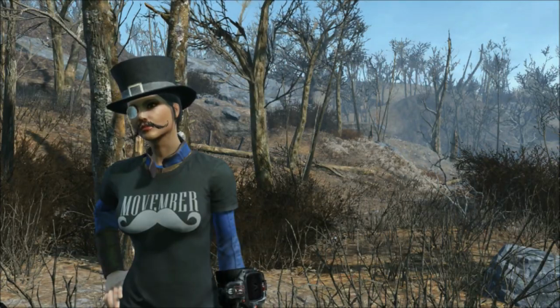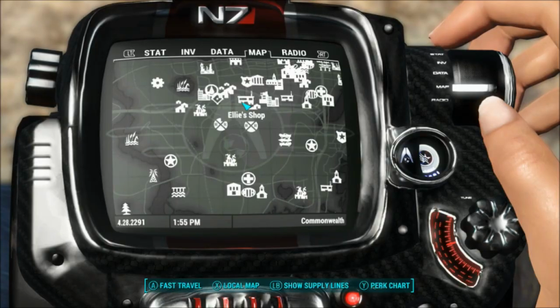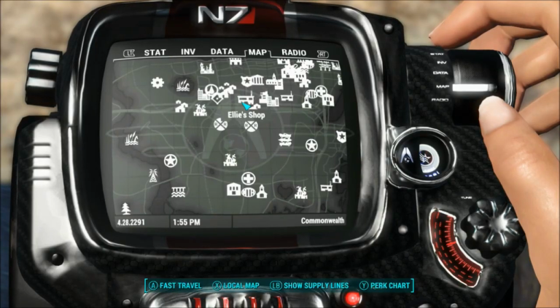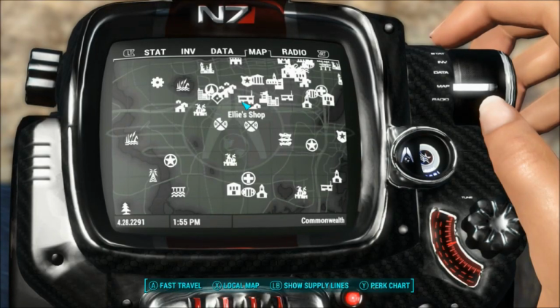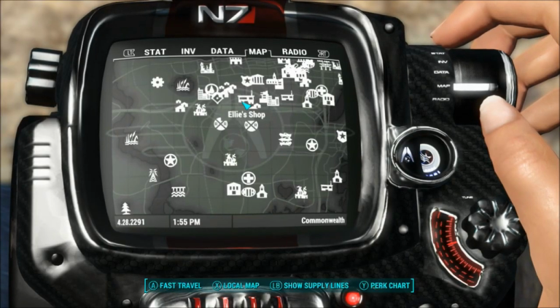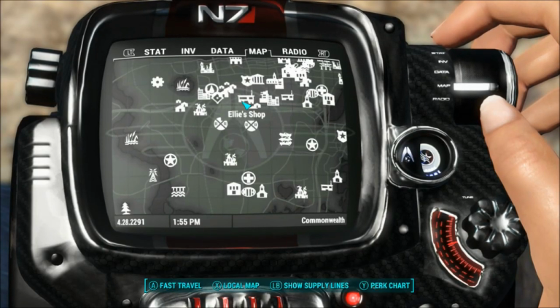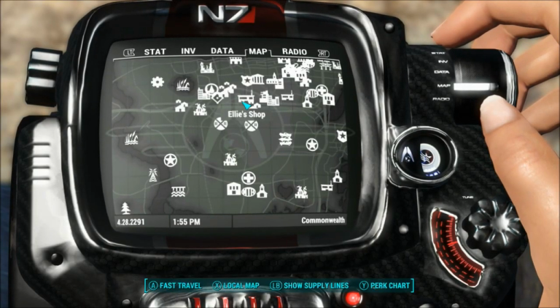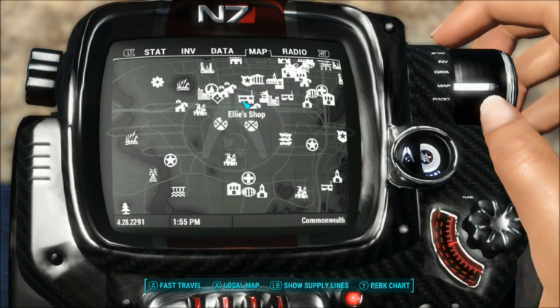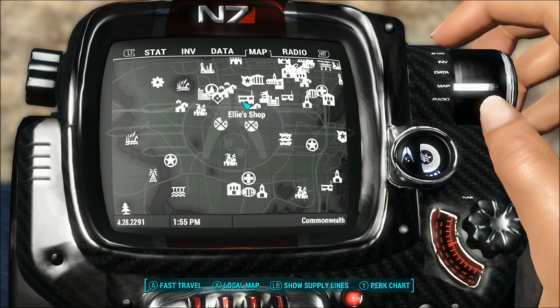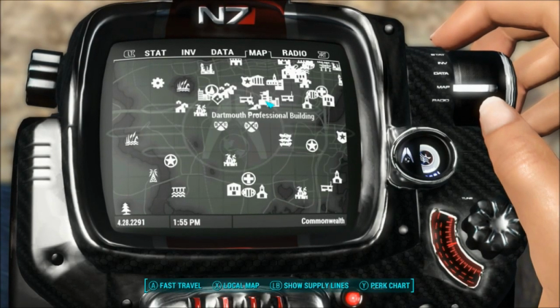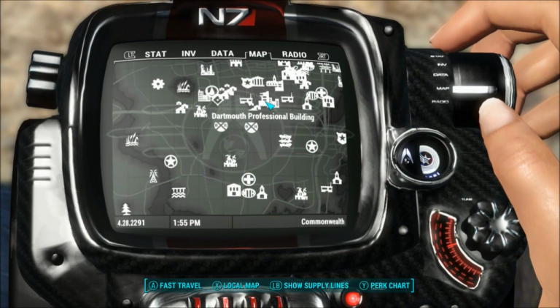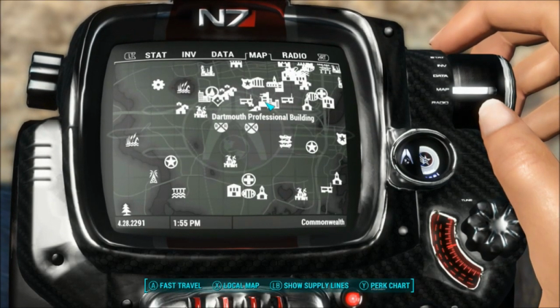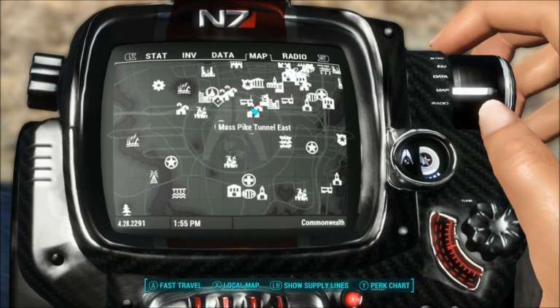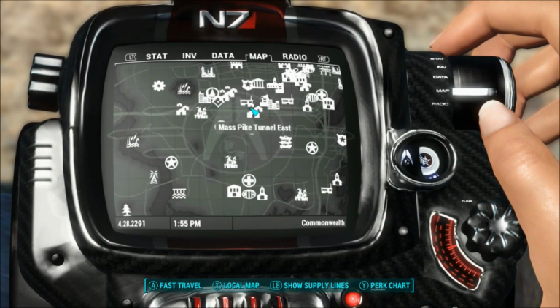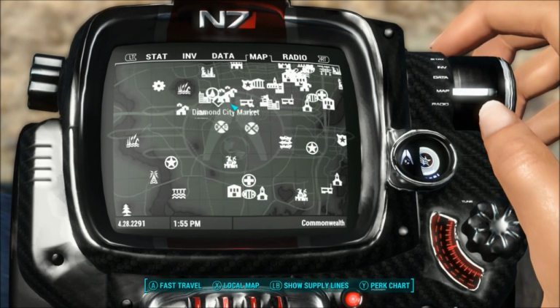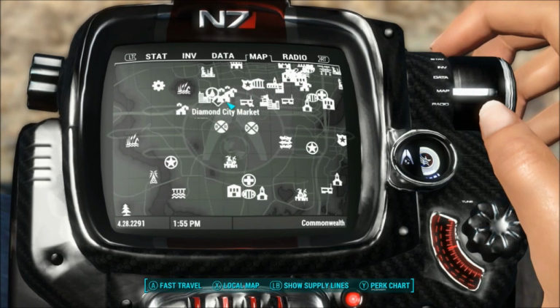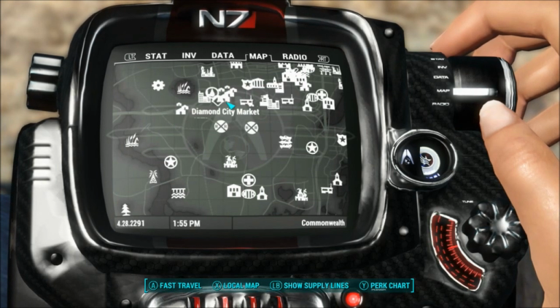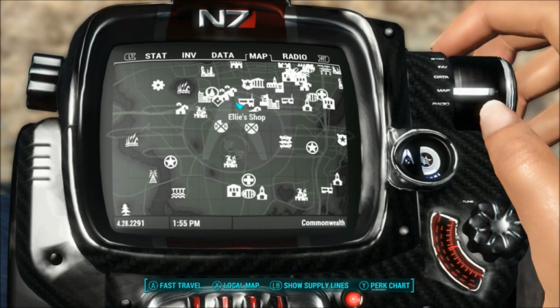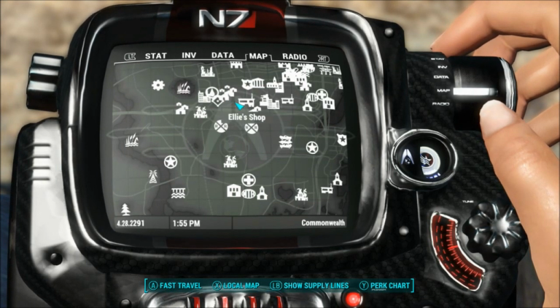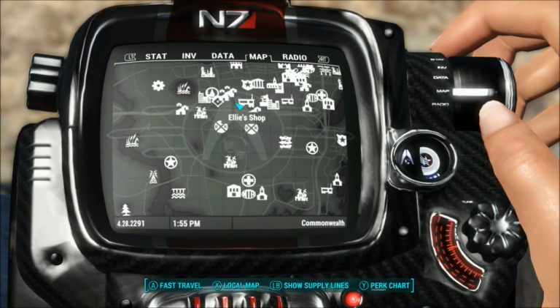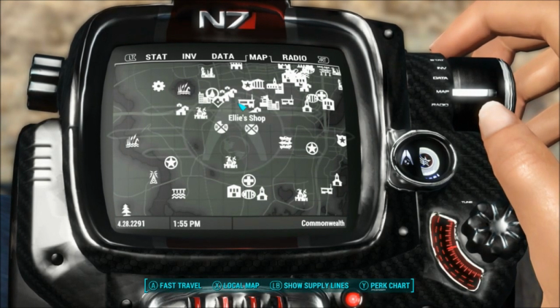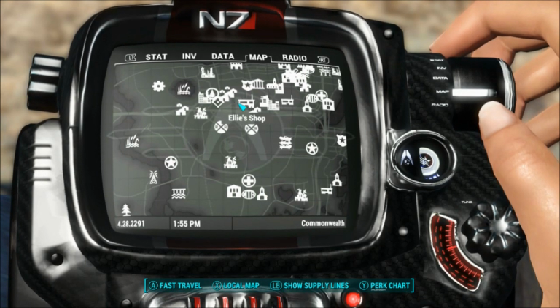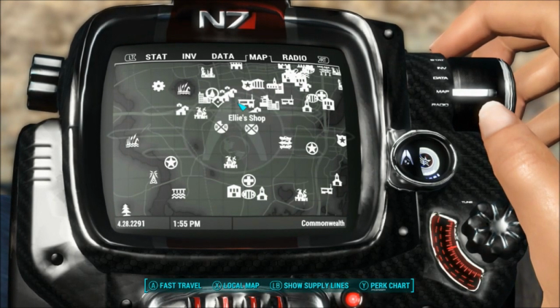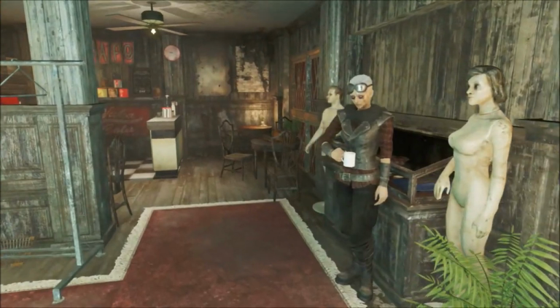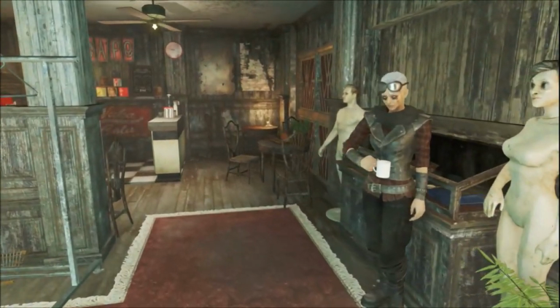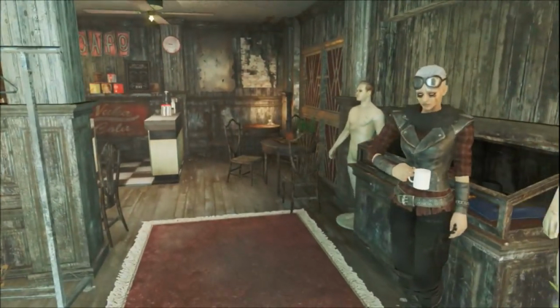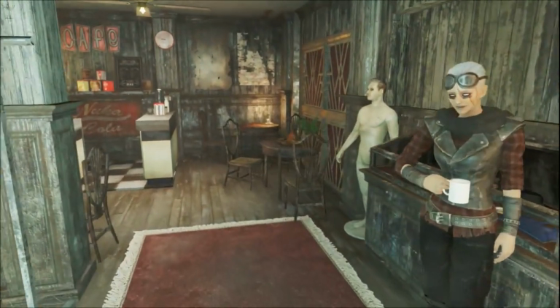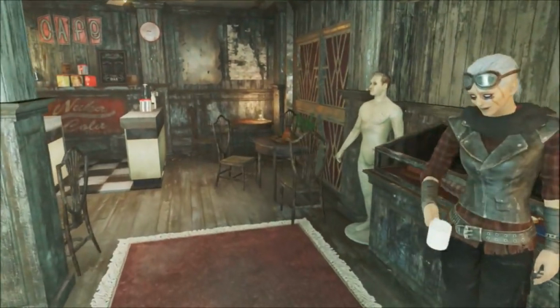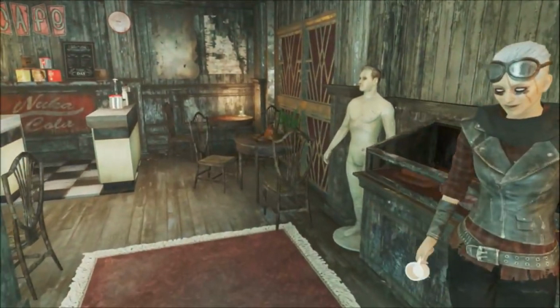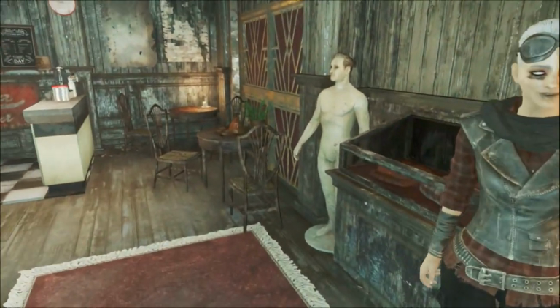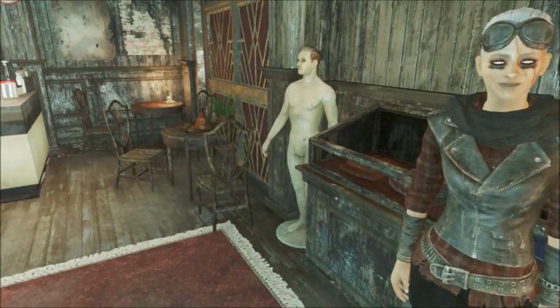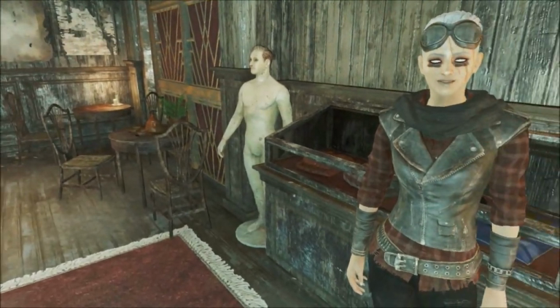Here's the location of the shop on the map. And after all this, Ellie has just one concern: let's see how we can make you look badass today.